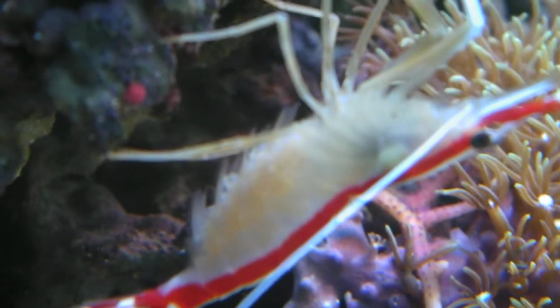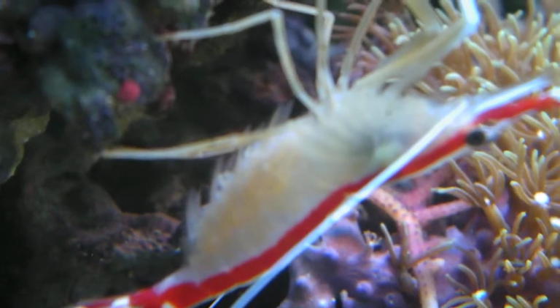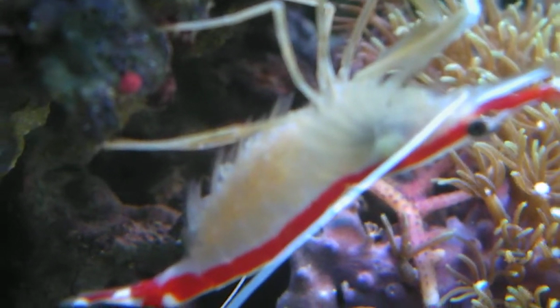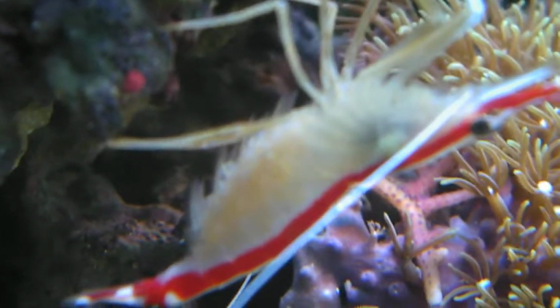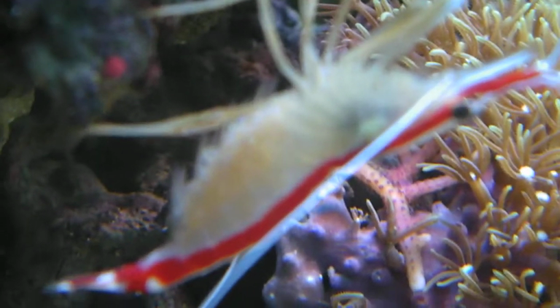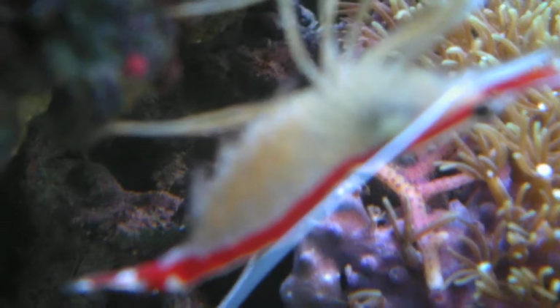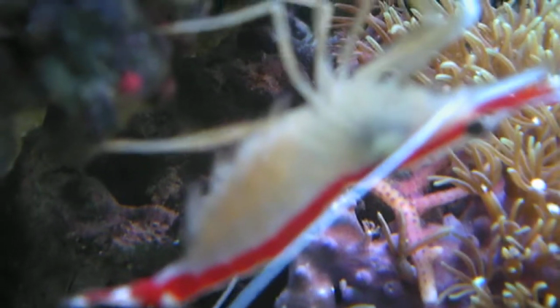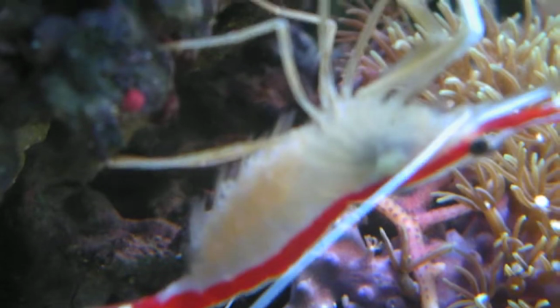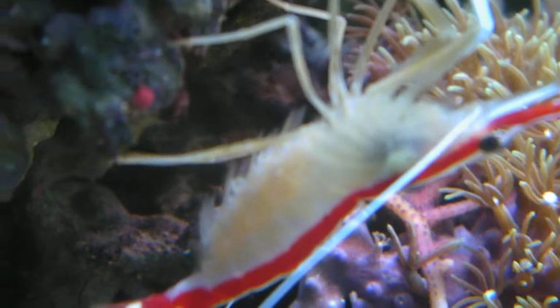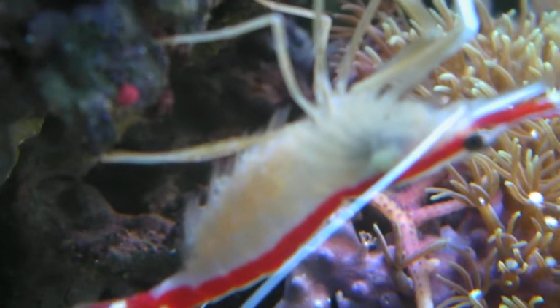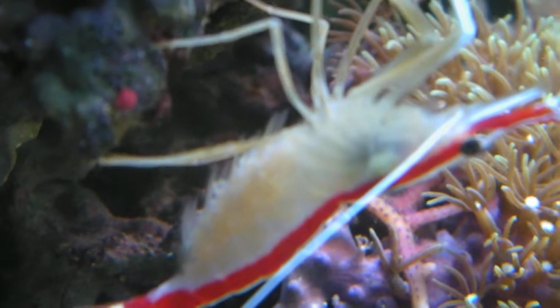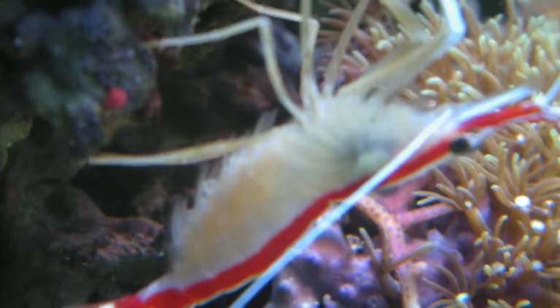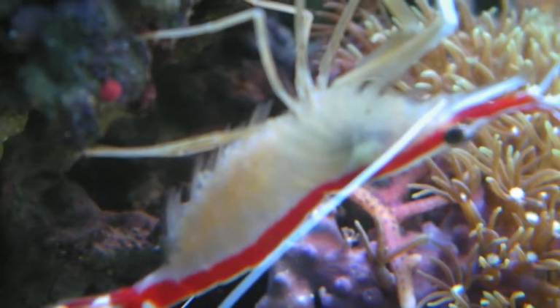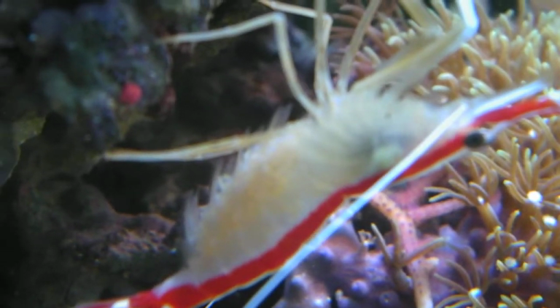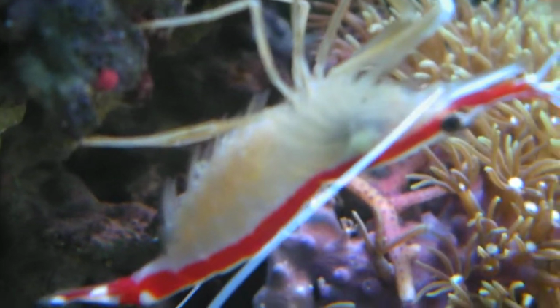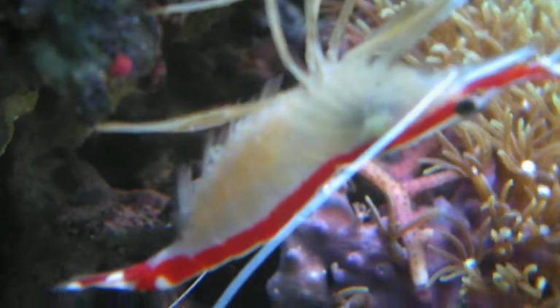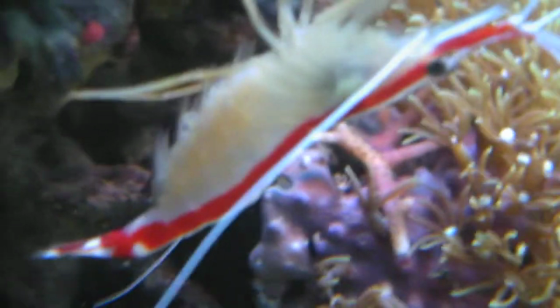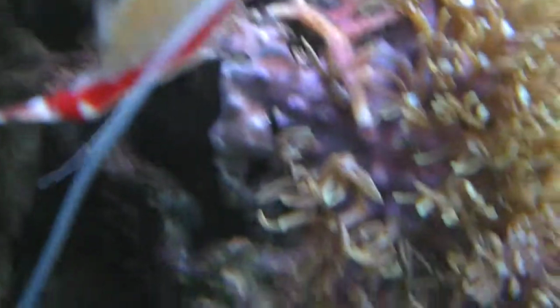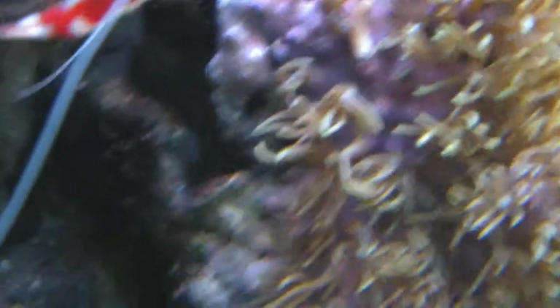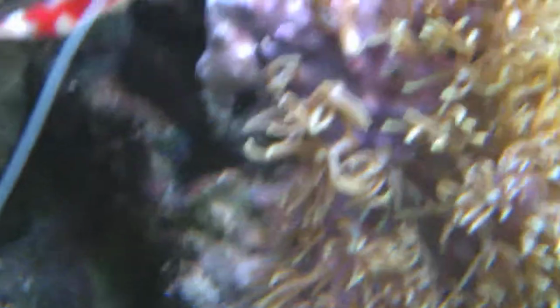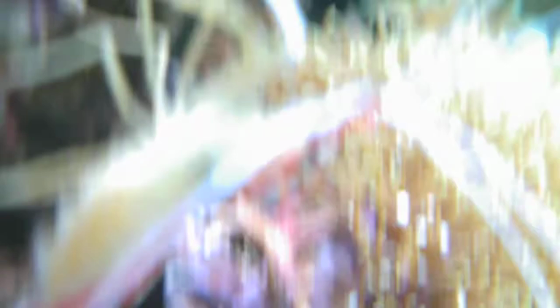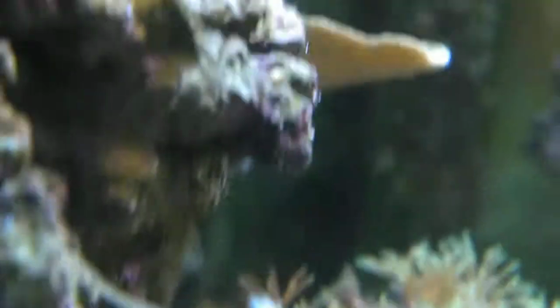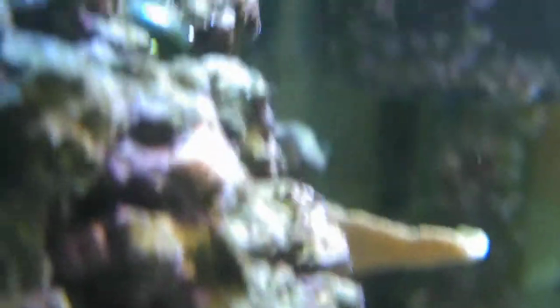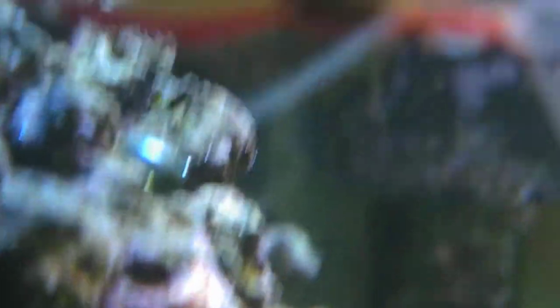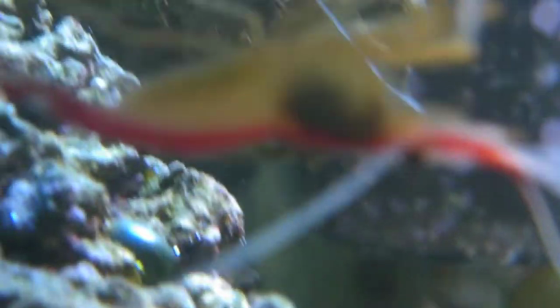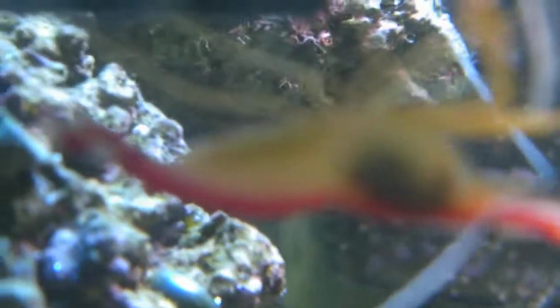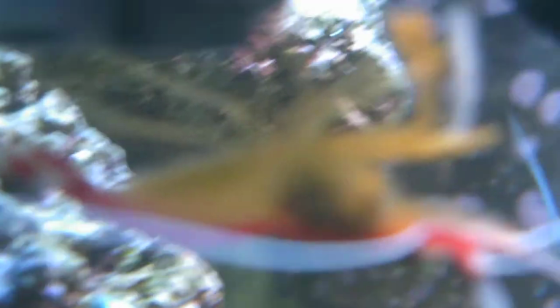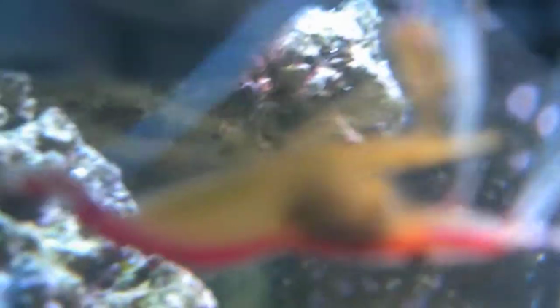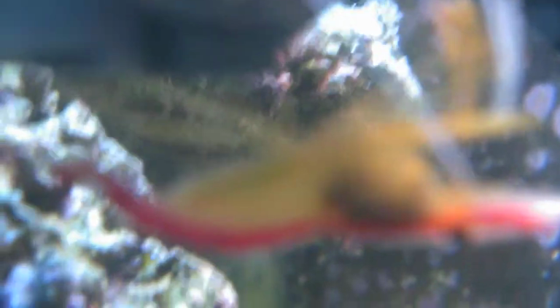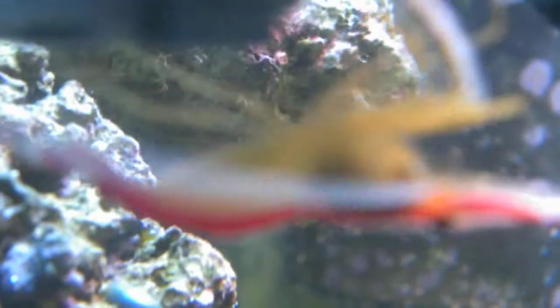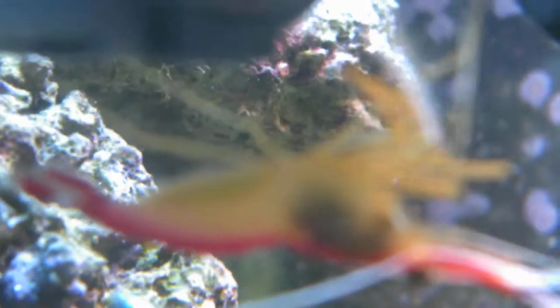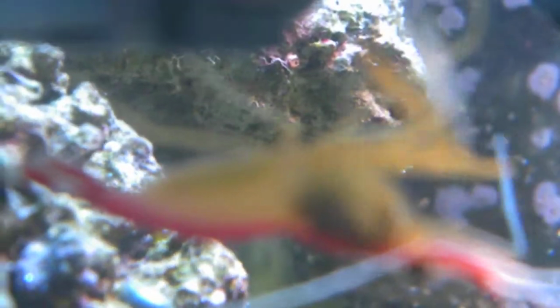There they are — the eggs. The other one is also sitting on a fresh batch of eggs here.